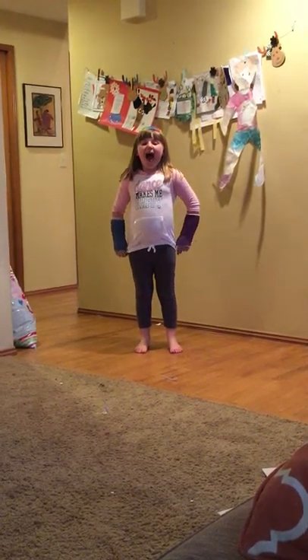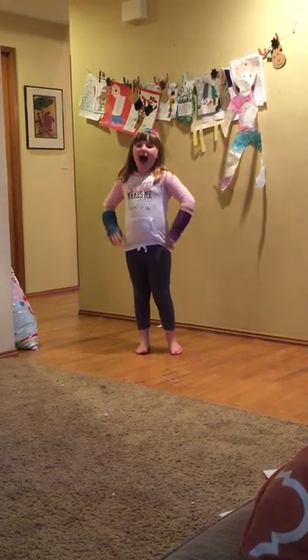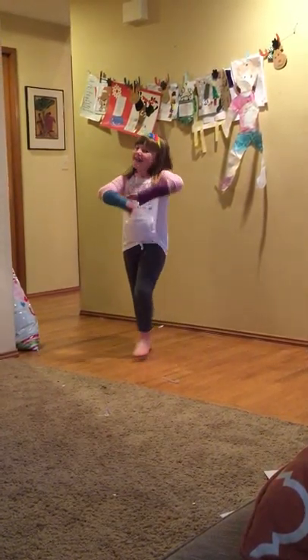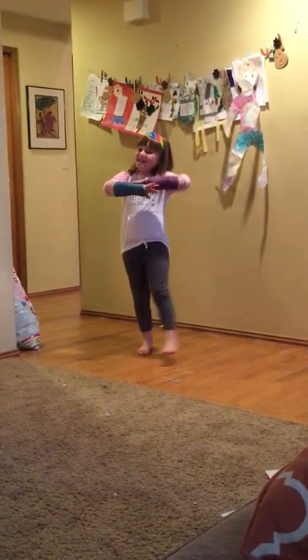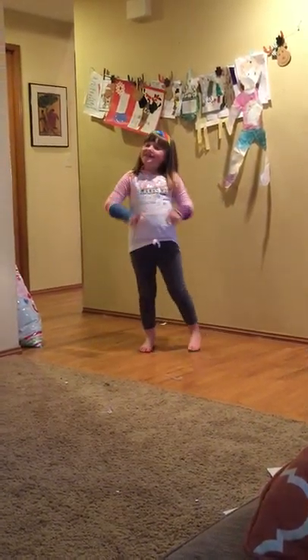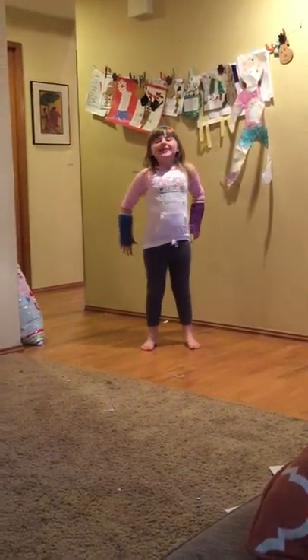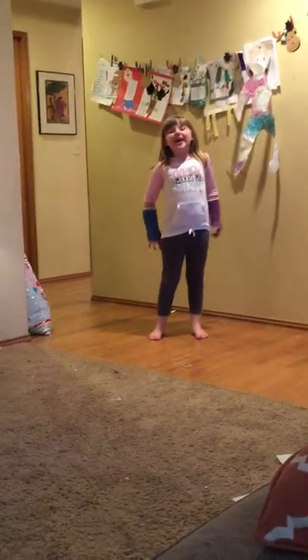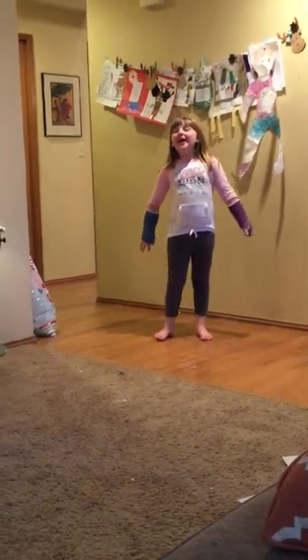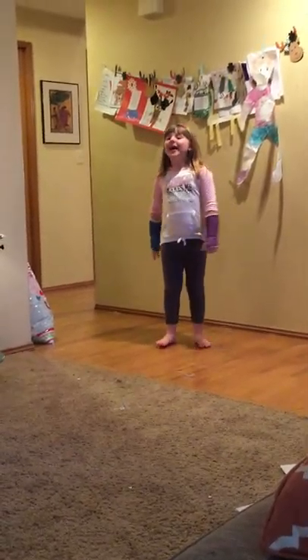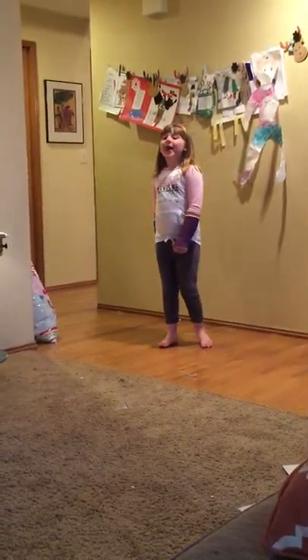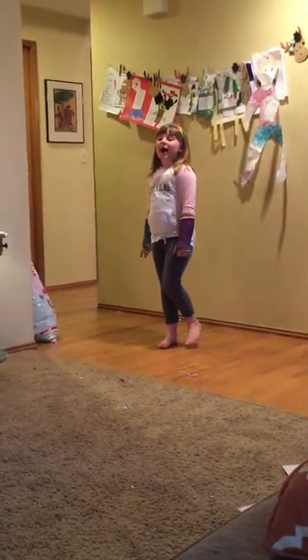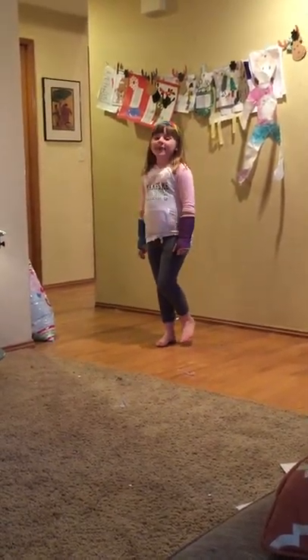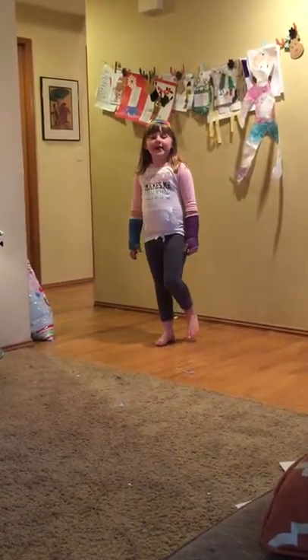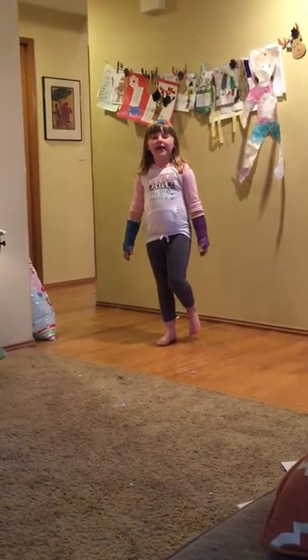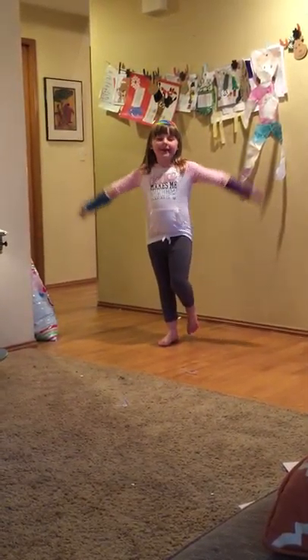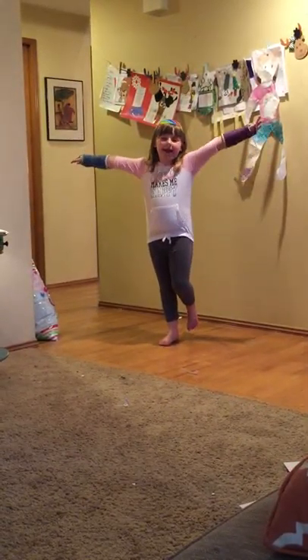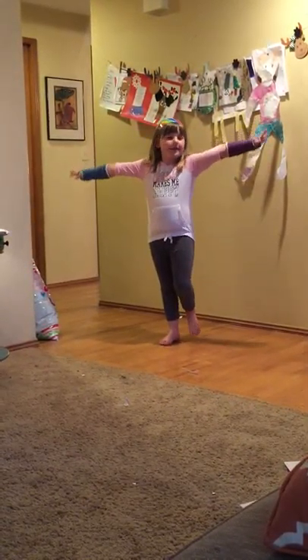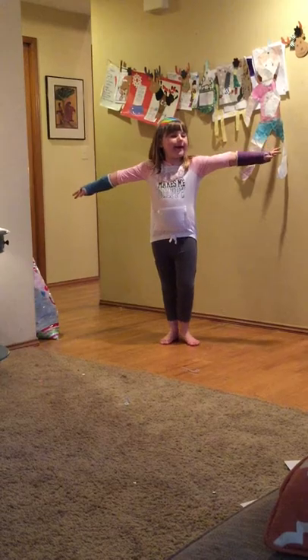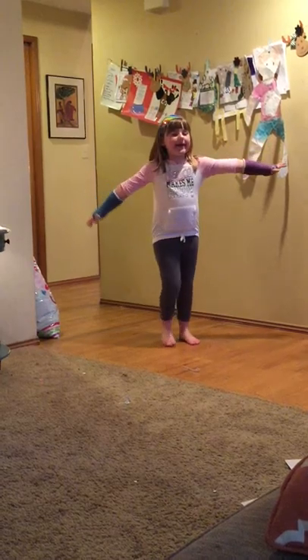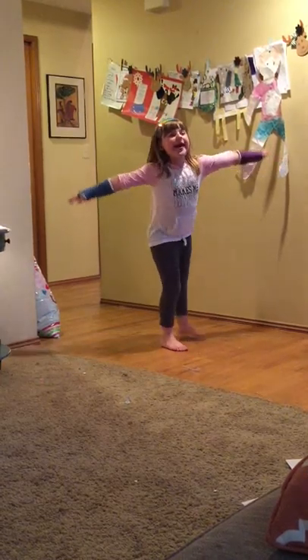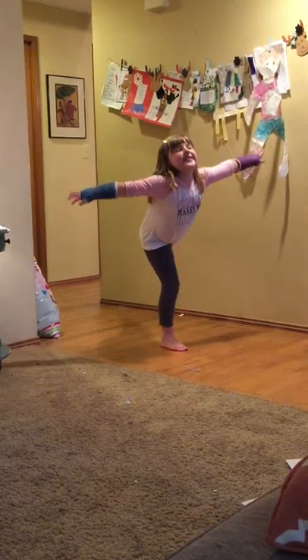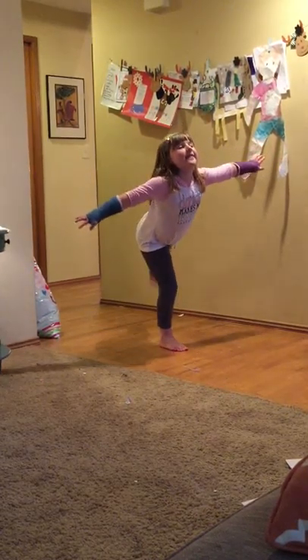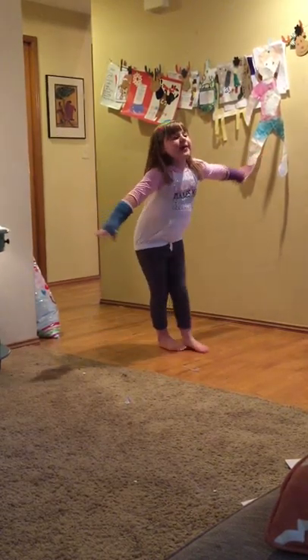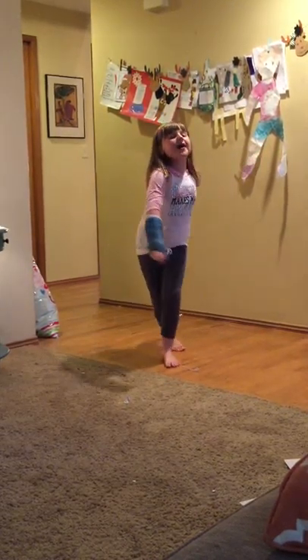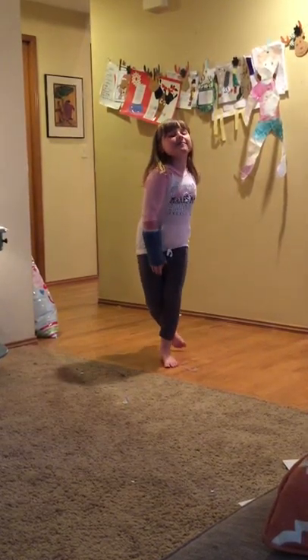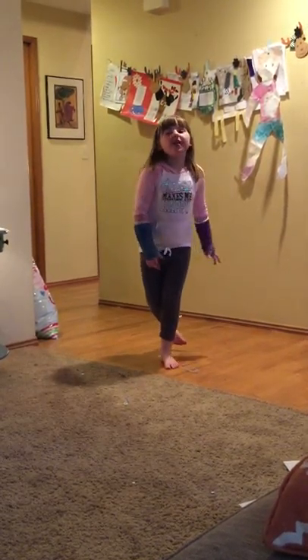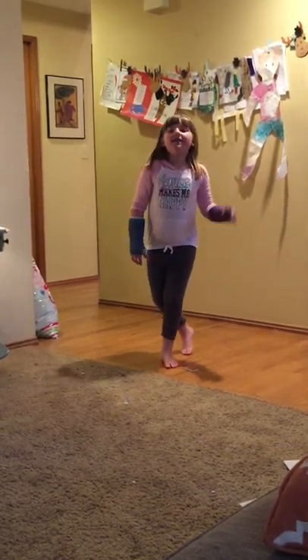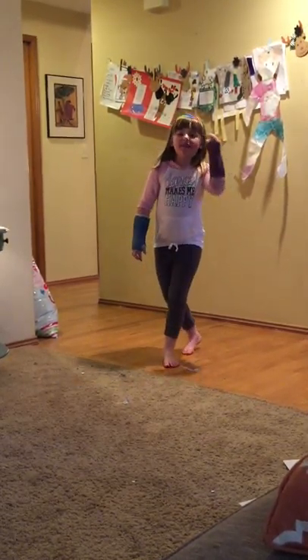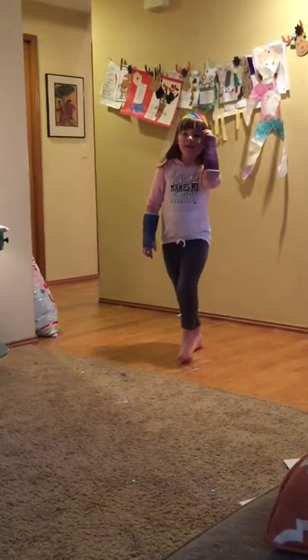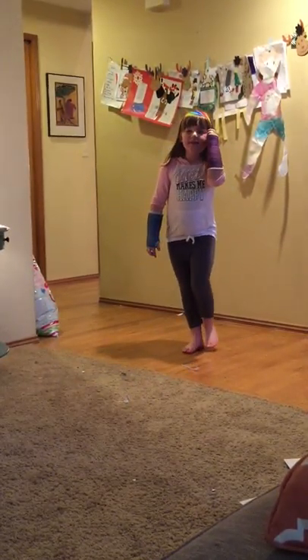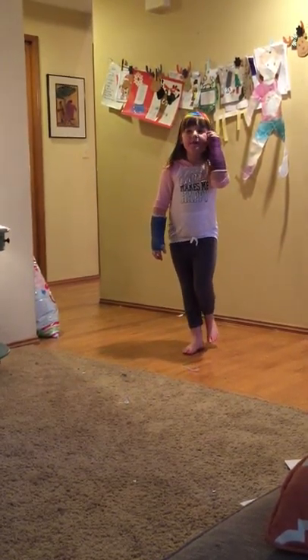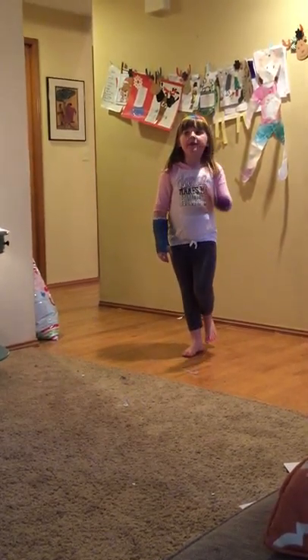Hi, this is Jenny J. I'm teaching you how to do the airplane like this. So the first step is,